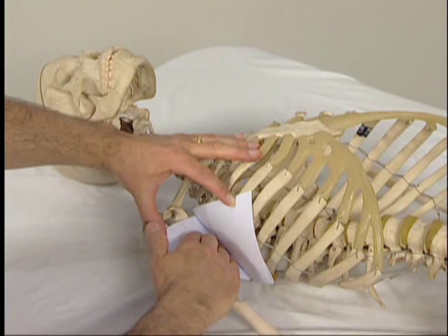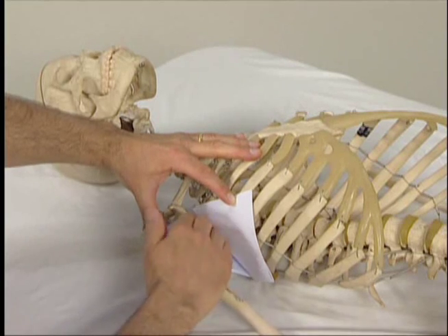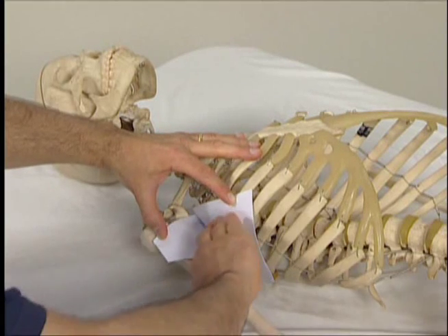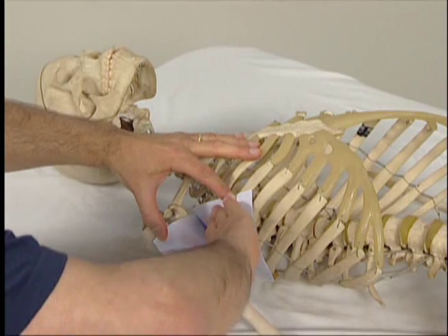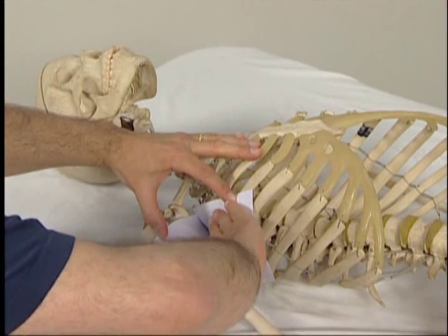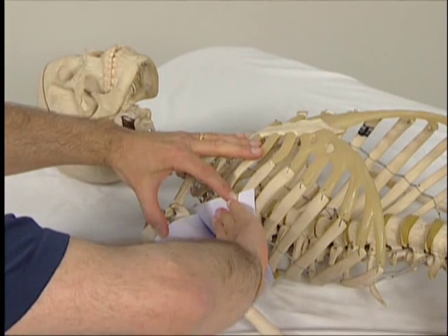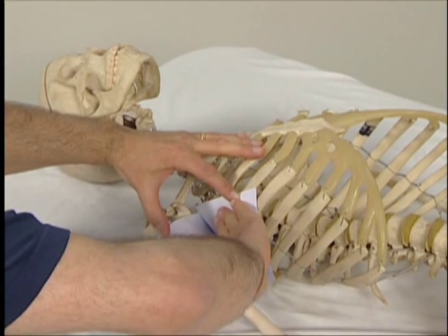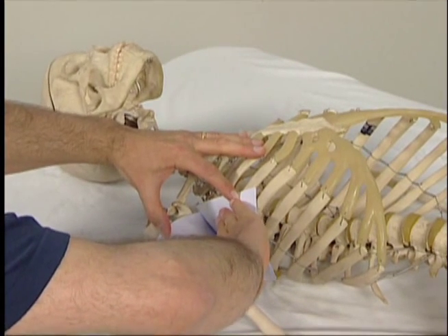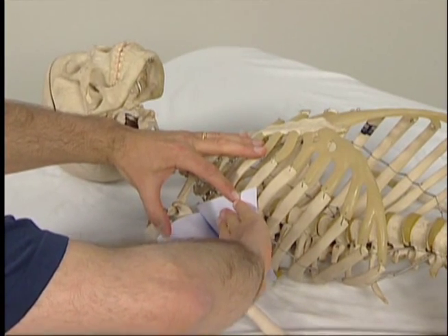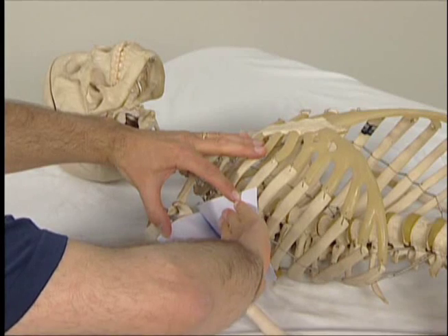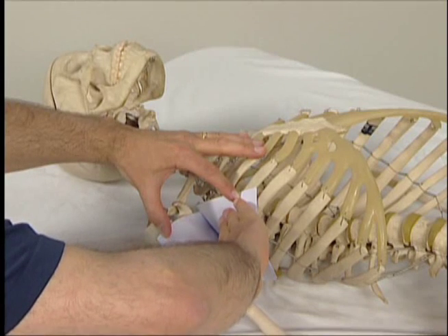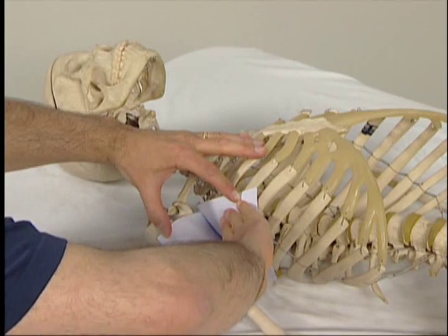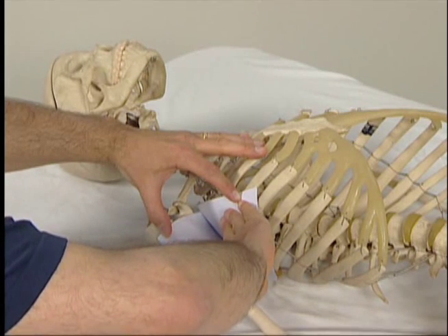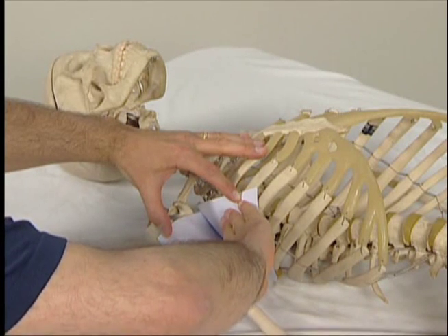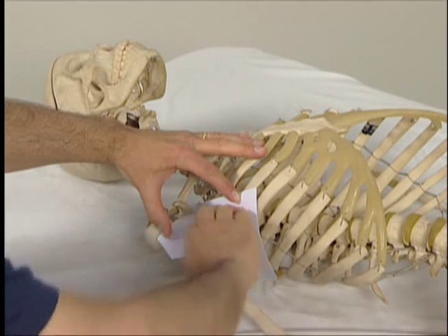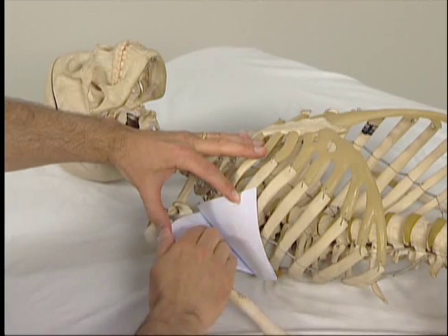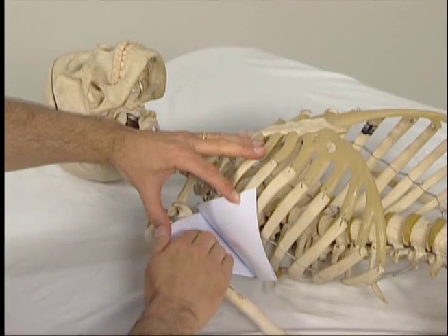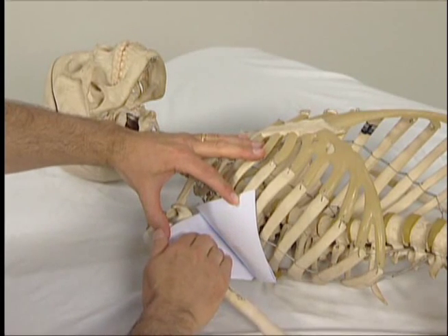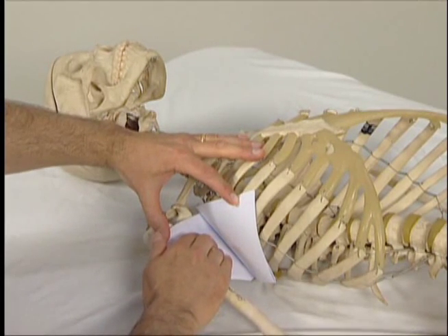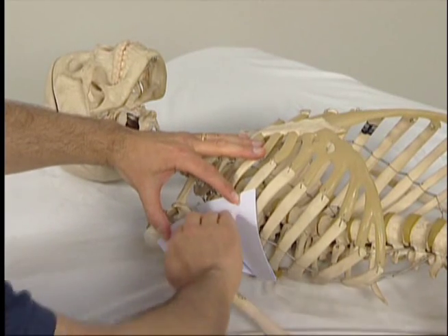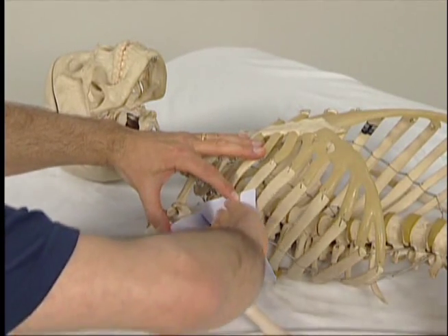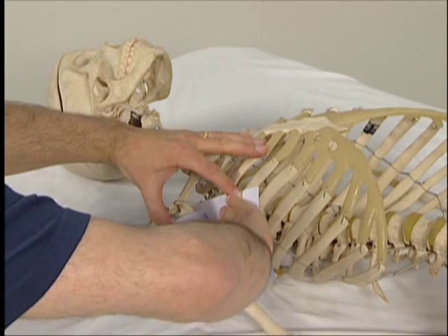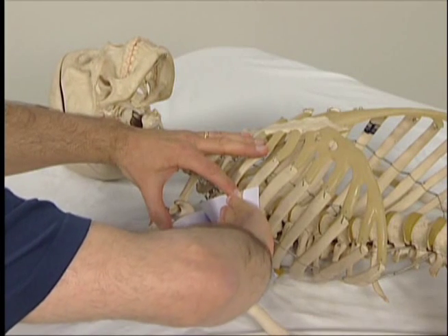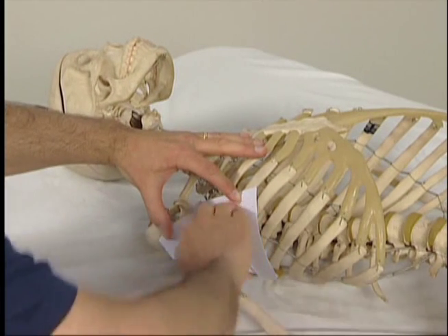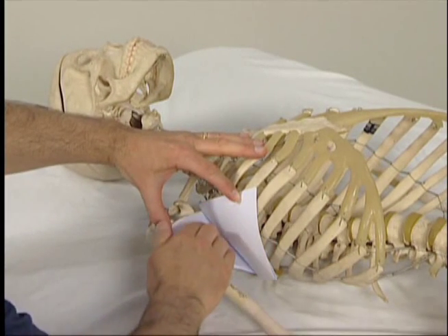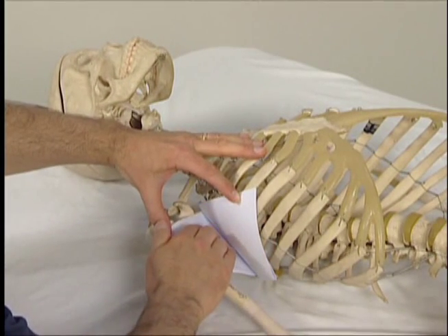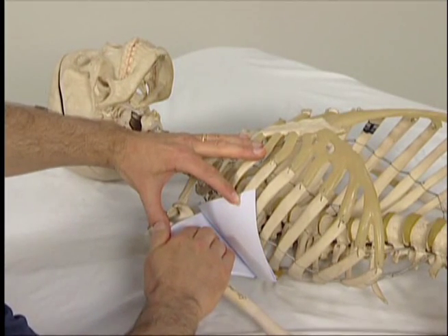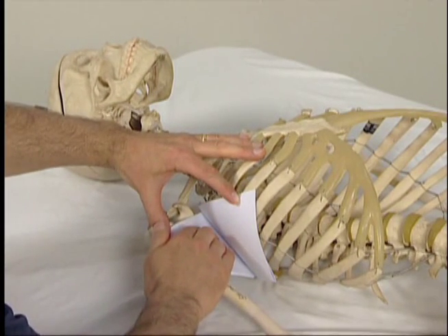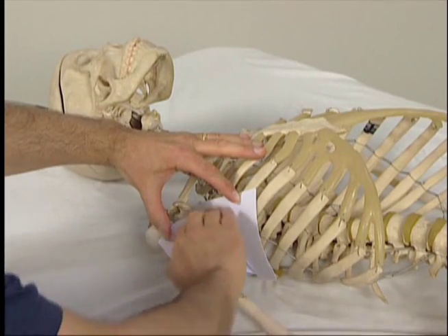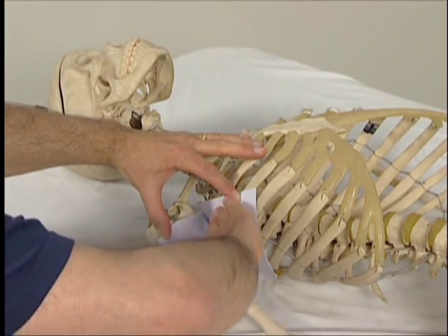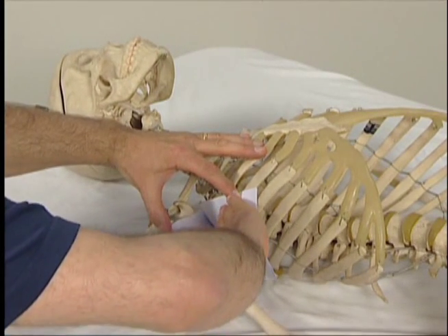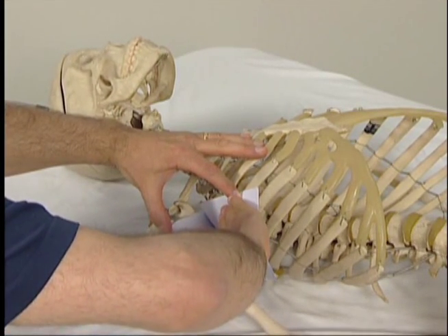Here the finger pads are oriented toward the ribcage wall to palpate the serratus anterior. We can compare the feel of the subscapularis versus the serratus anterior as we alternate between the two.